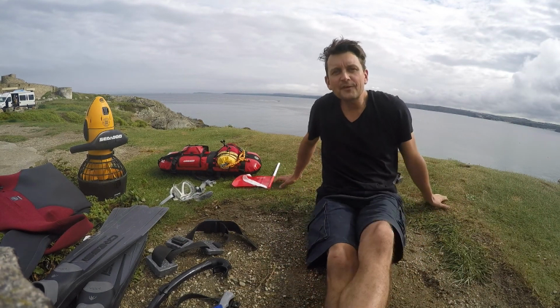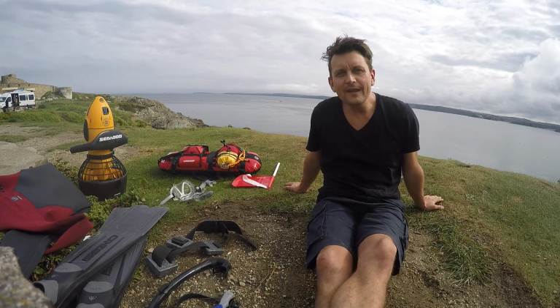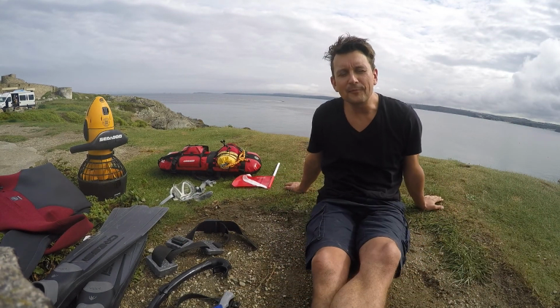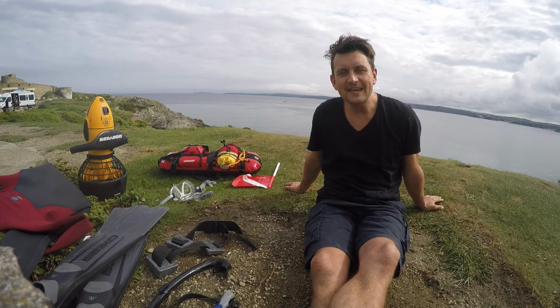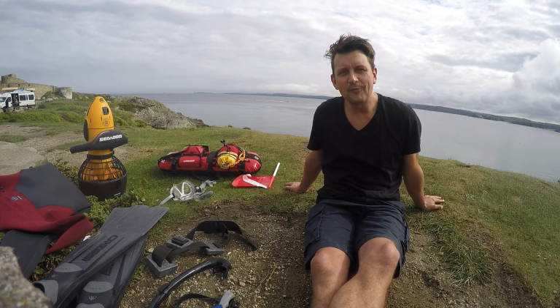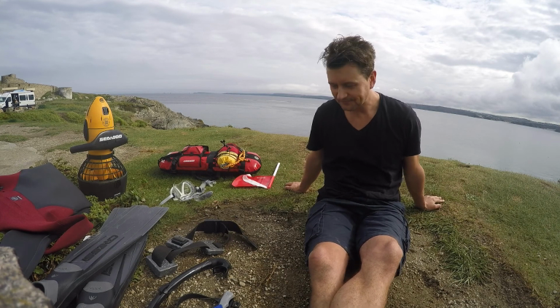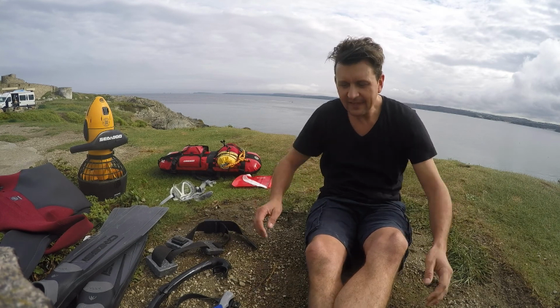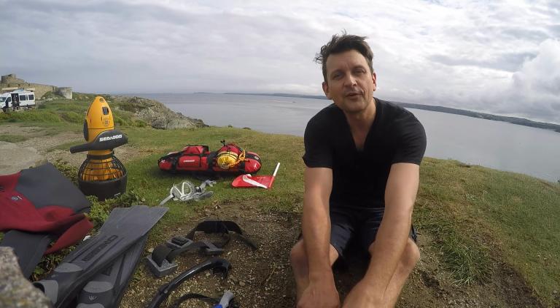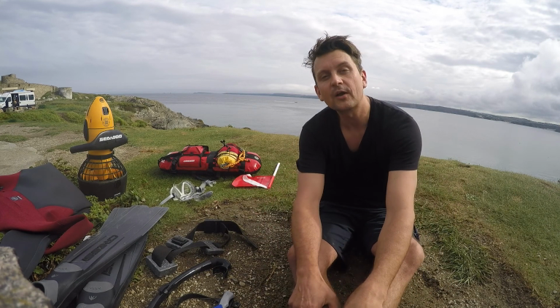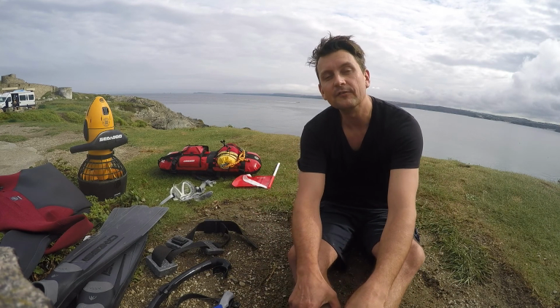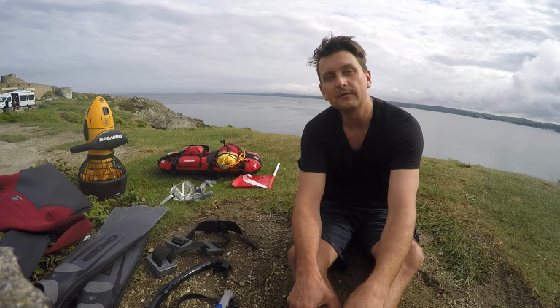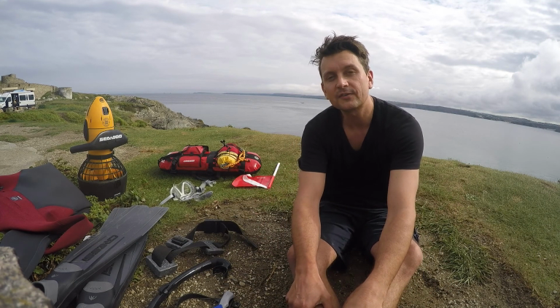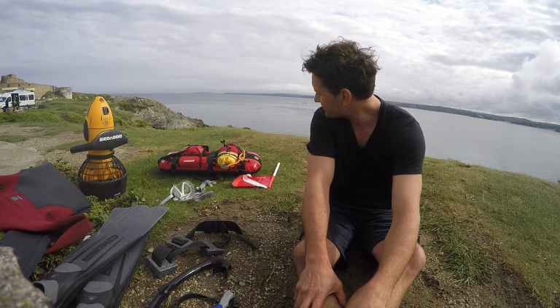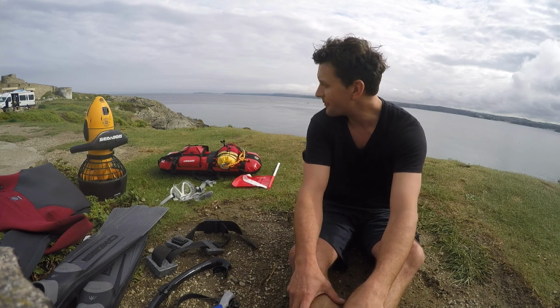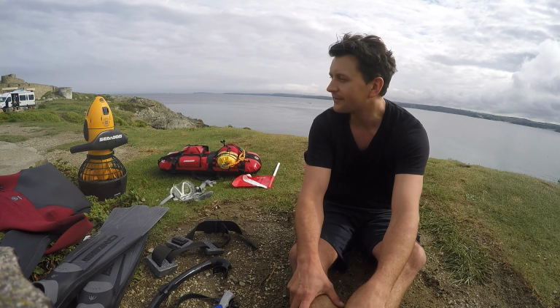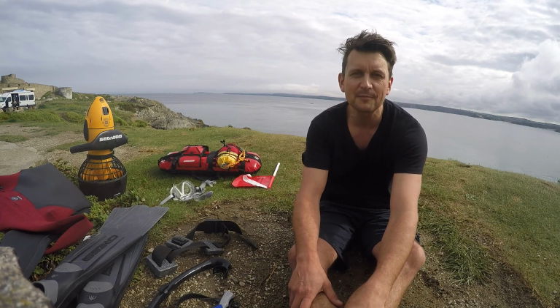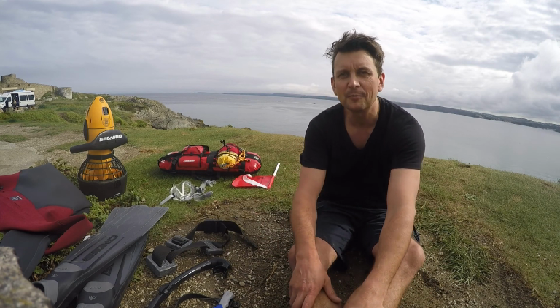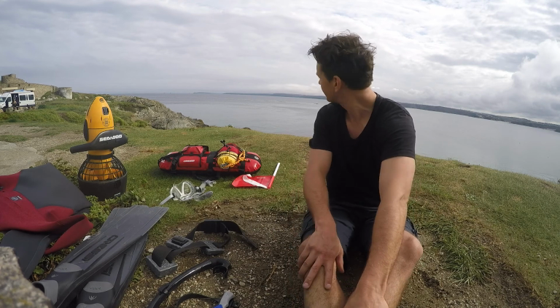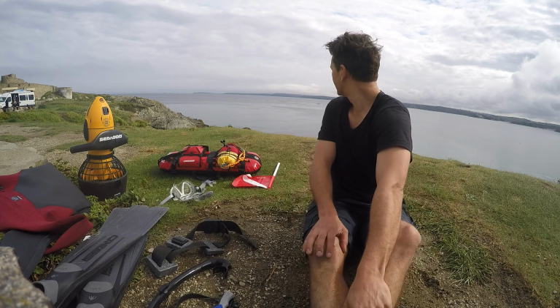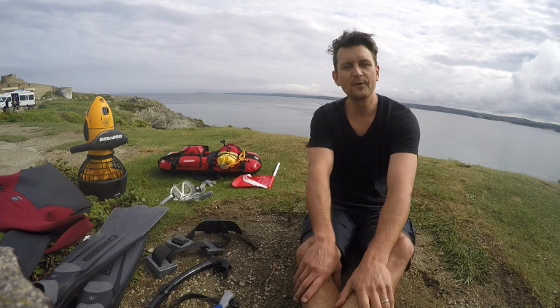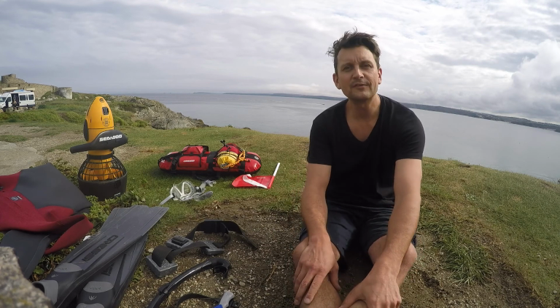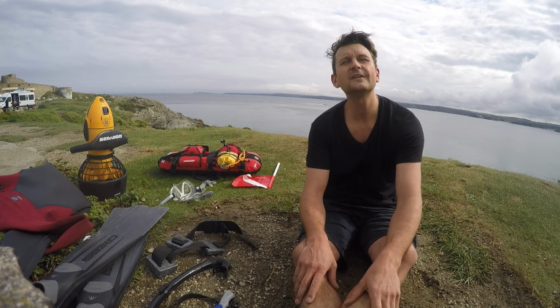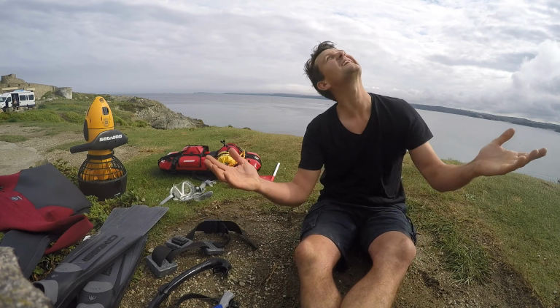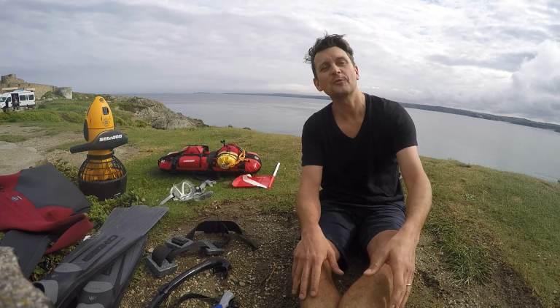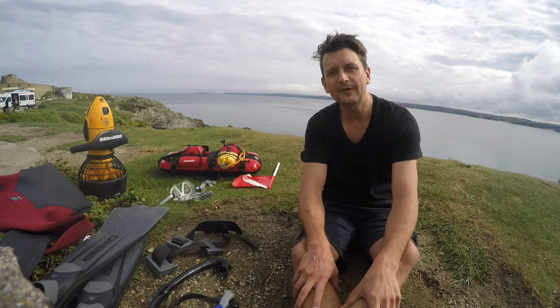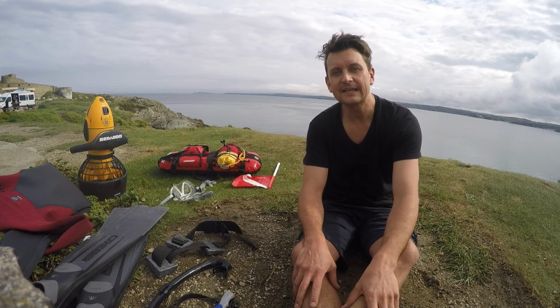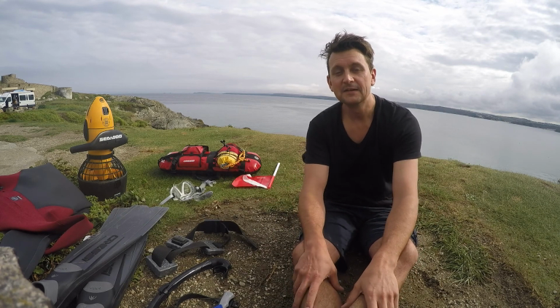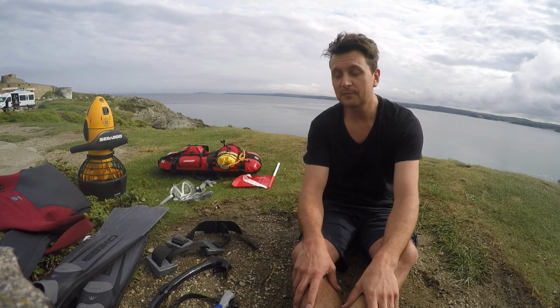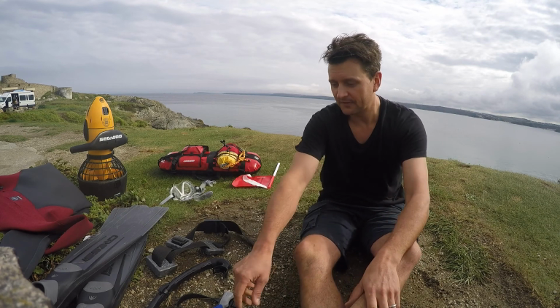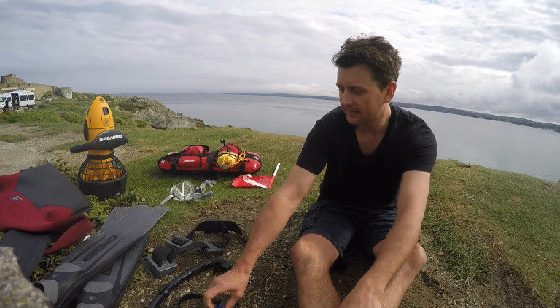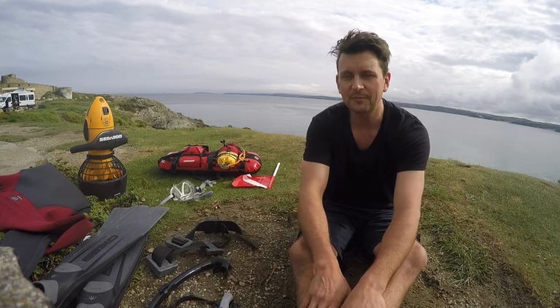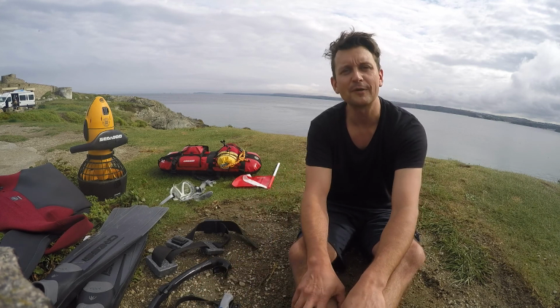Good morning from Niki in Cornwall. I just thought I'd make a little video just to show you the equipment and some of the cool places where we normally snorkel. Look at this awesome light today — it wasn't supposed to be sunny, so this is a bit of a bonus.